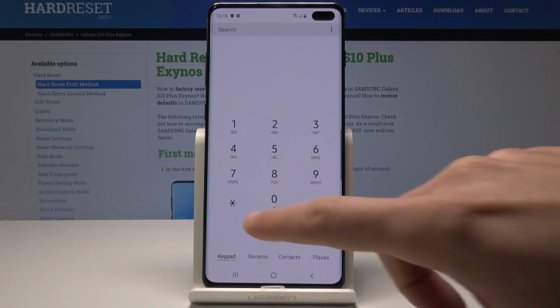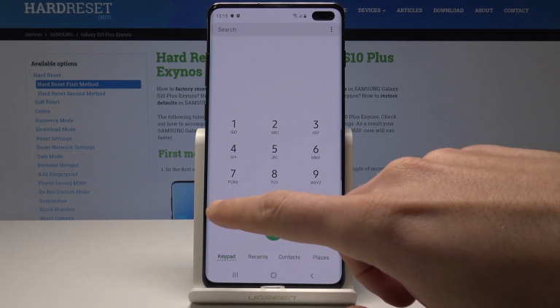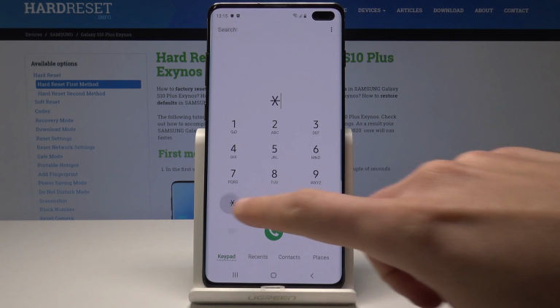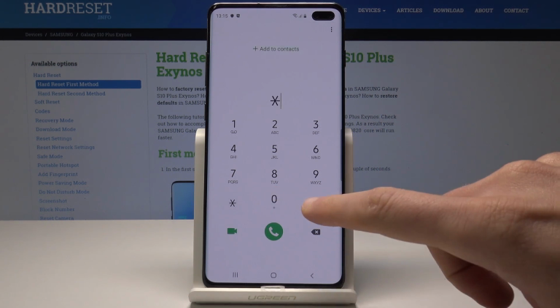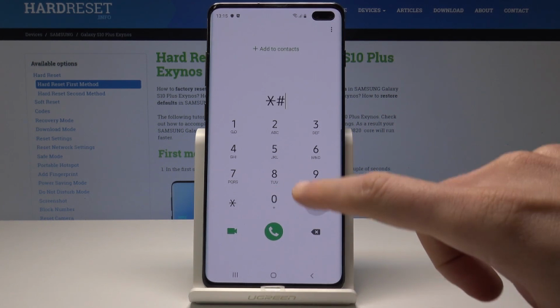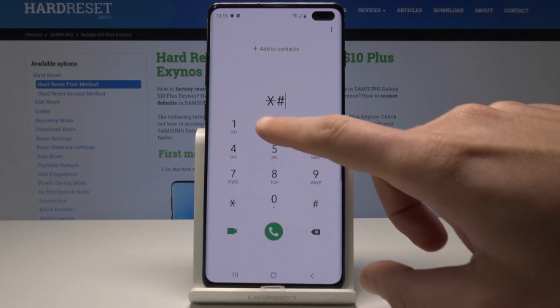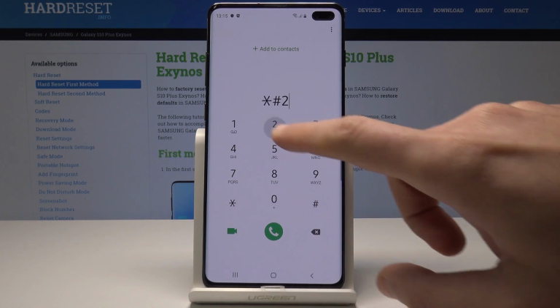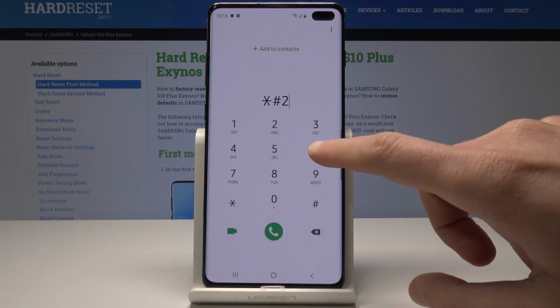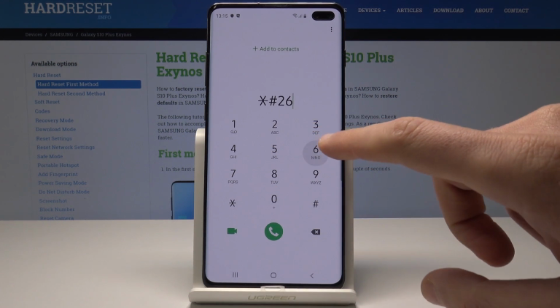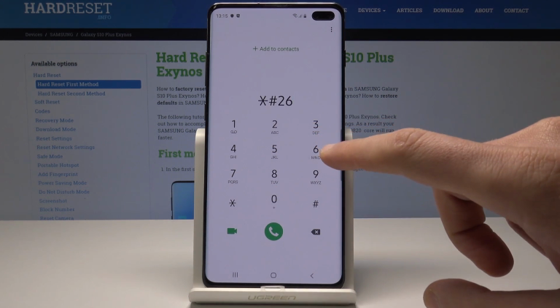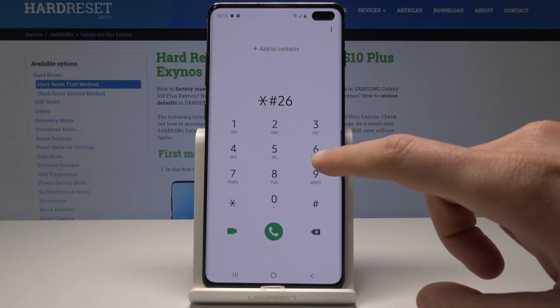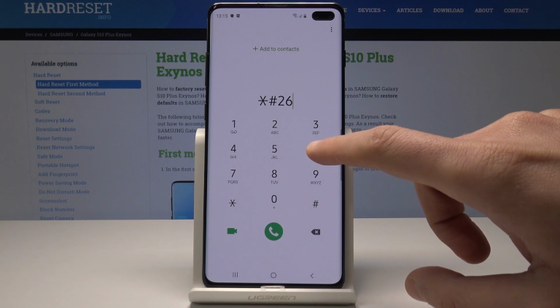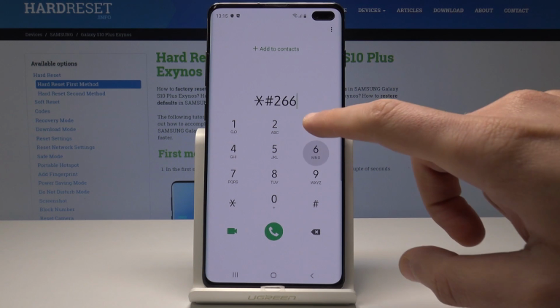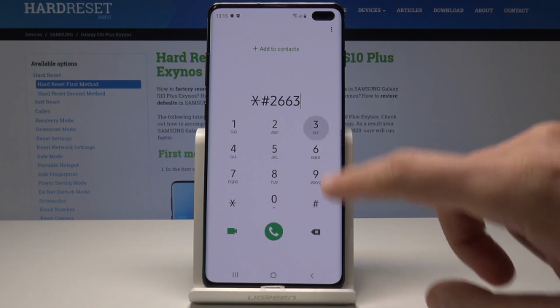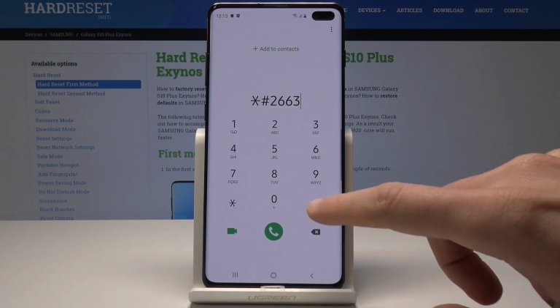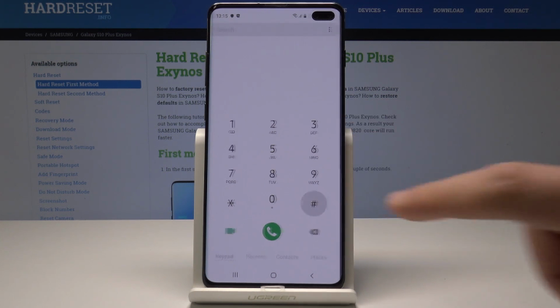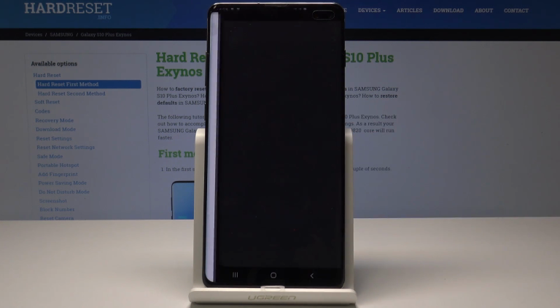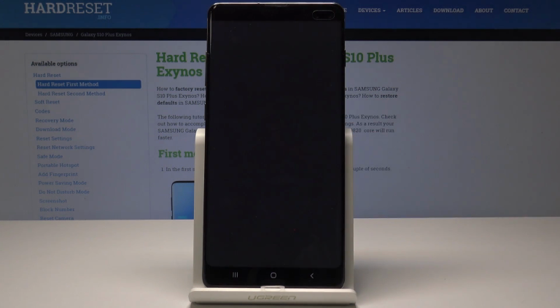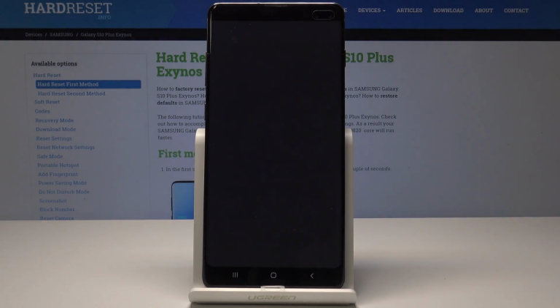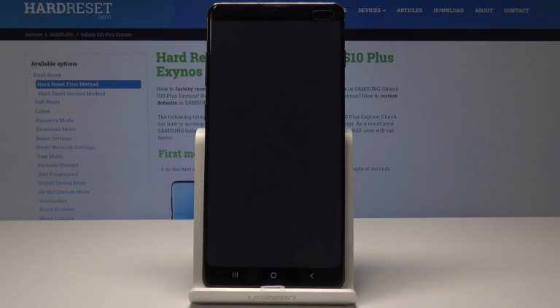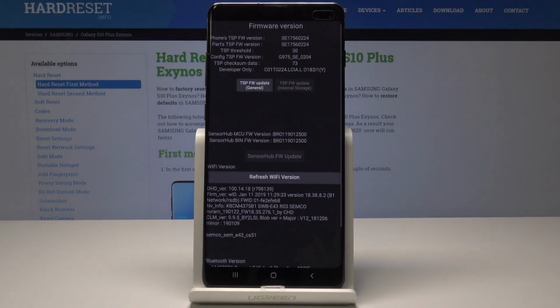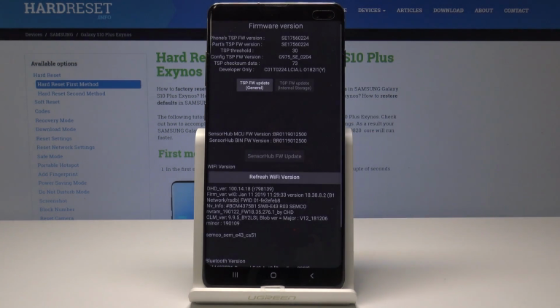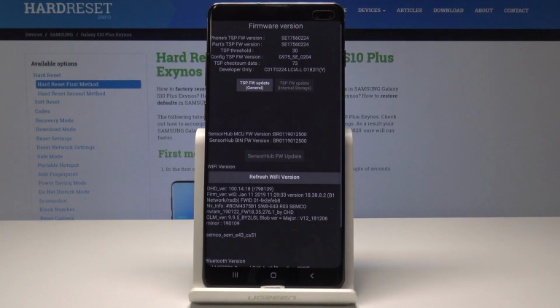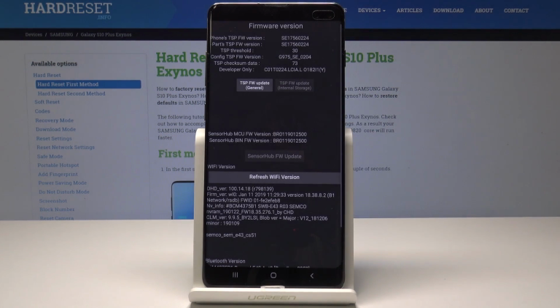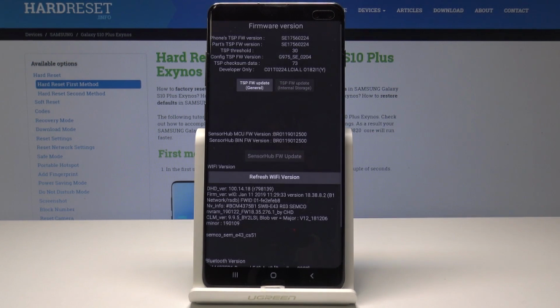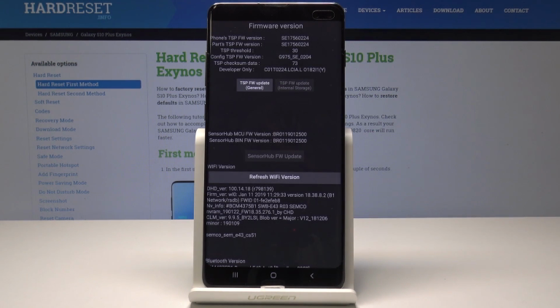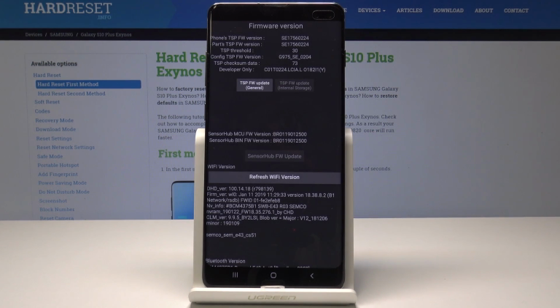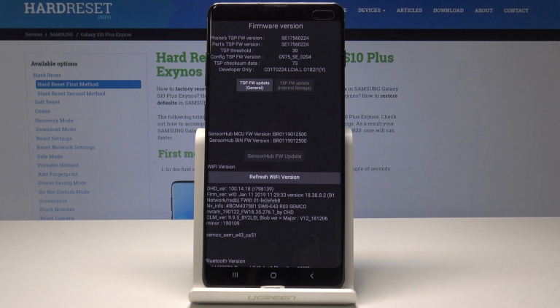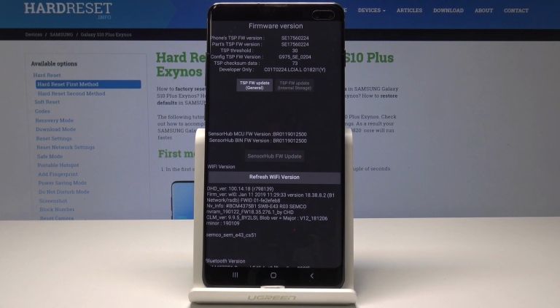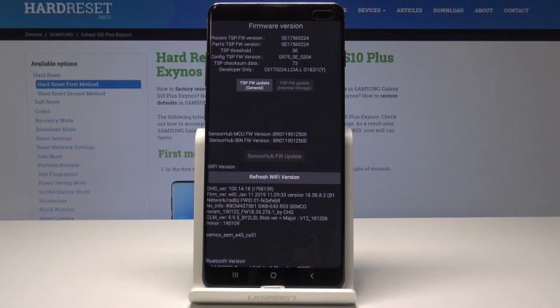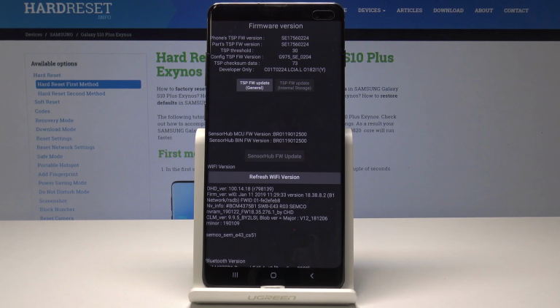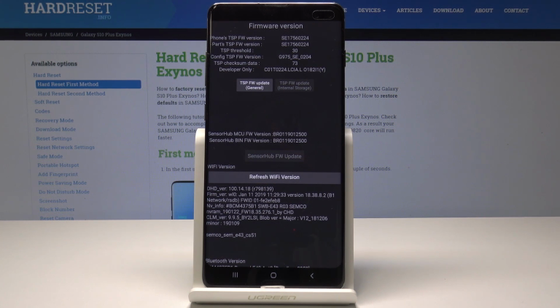Now it's time to check the advanced firmware version, so let's use this code: asterisk pound 2663 pound. The advanced firmware version just pops up in front of you.